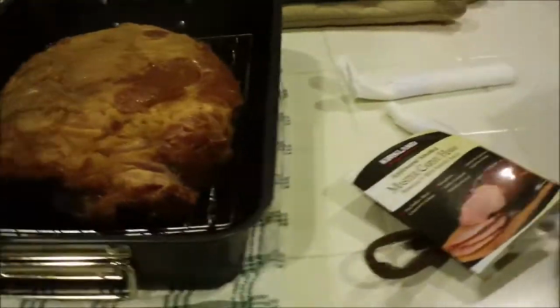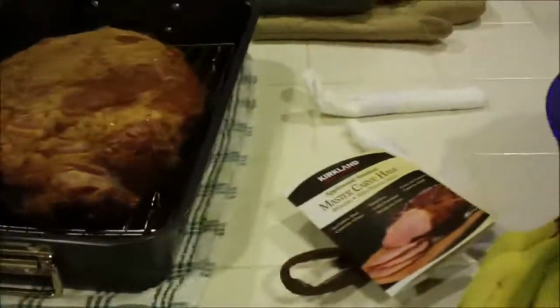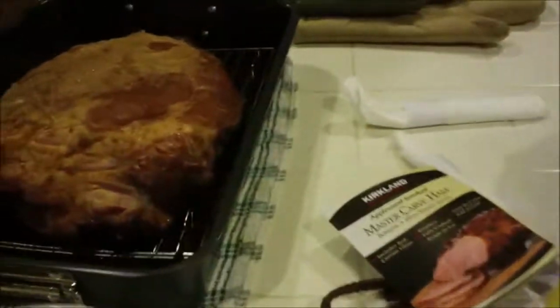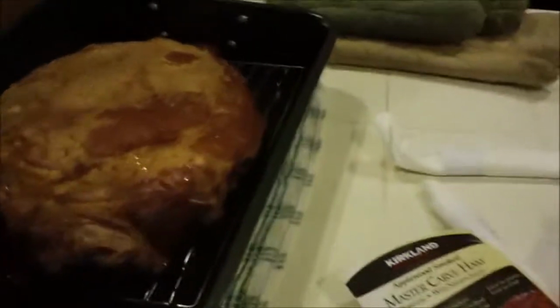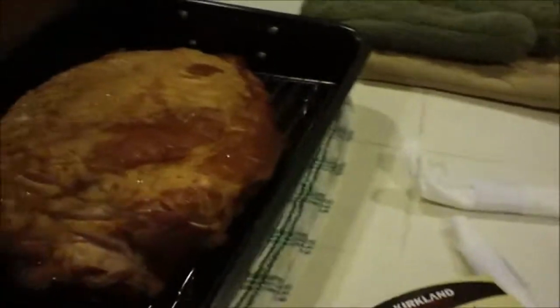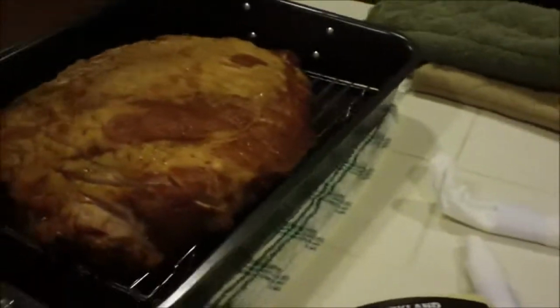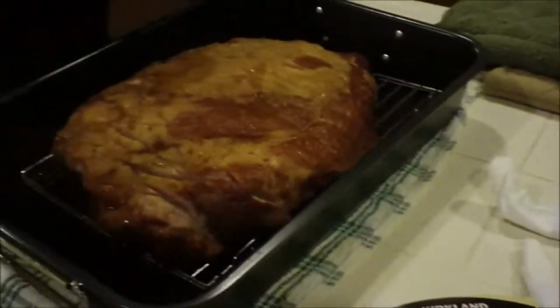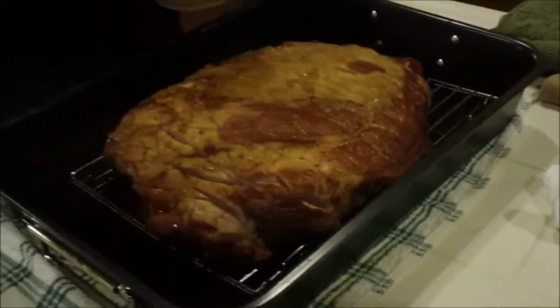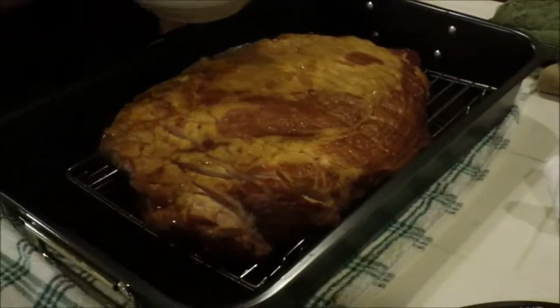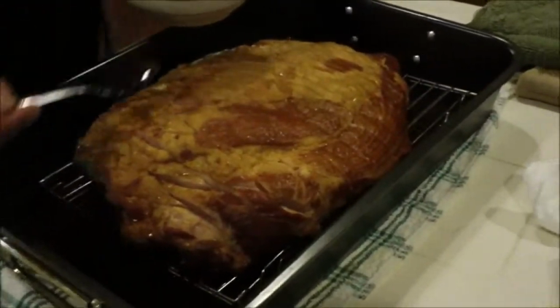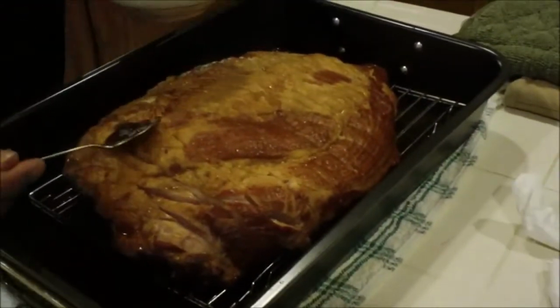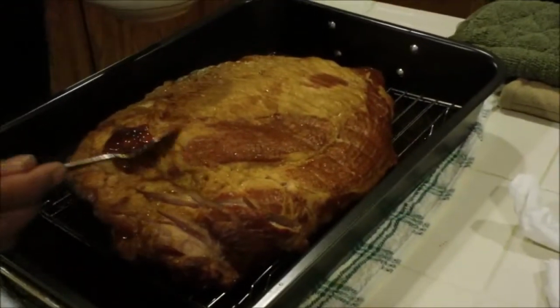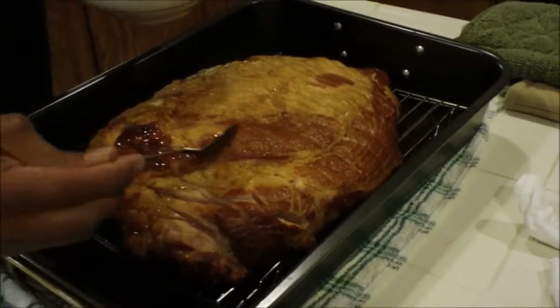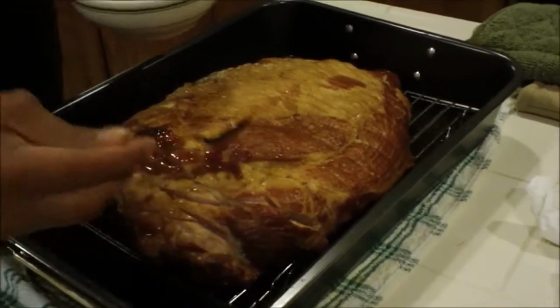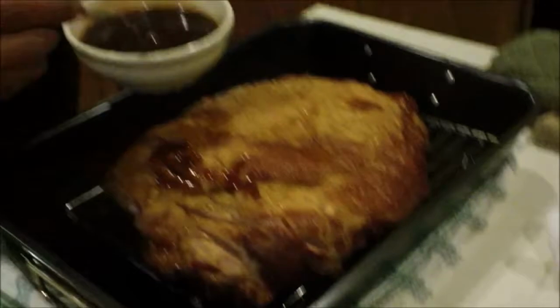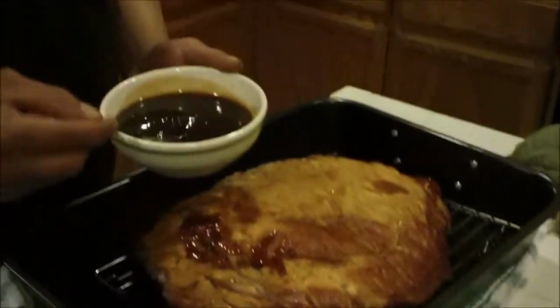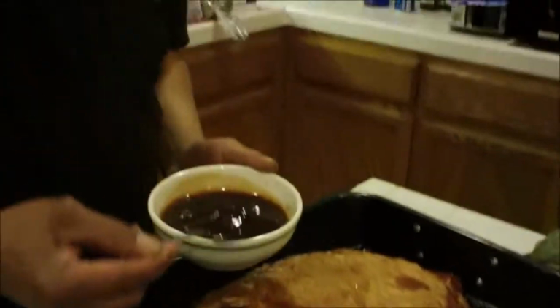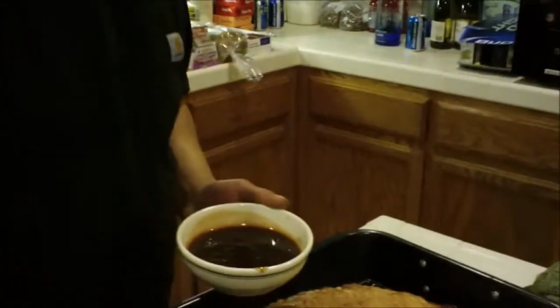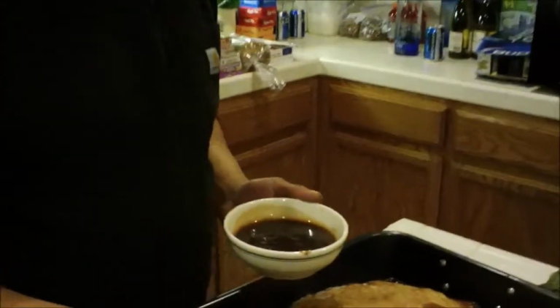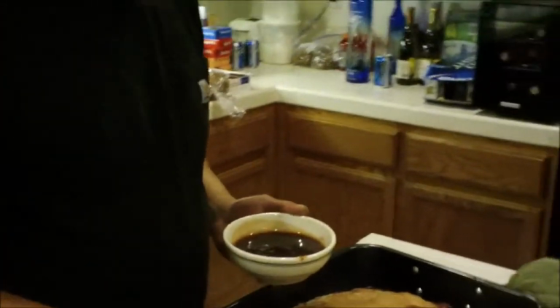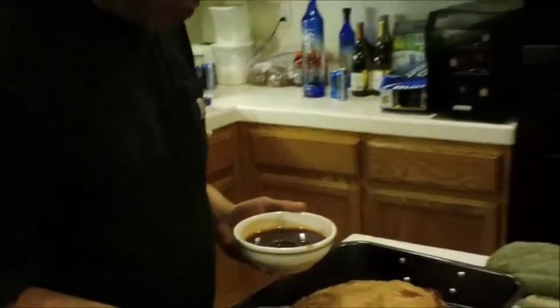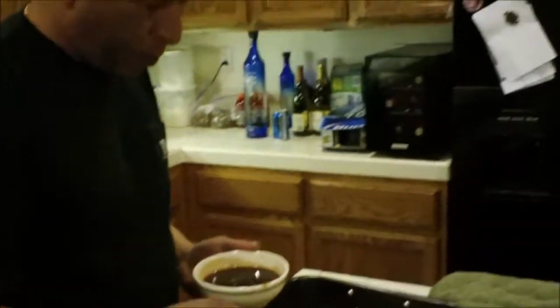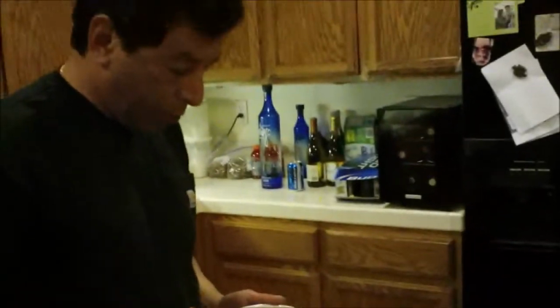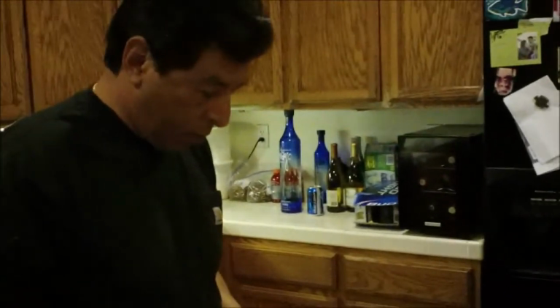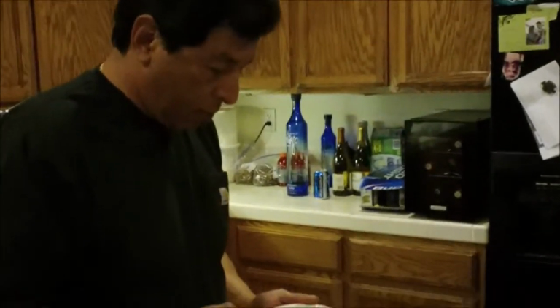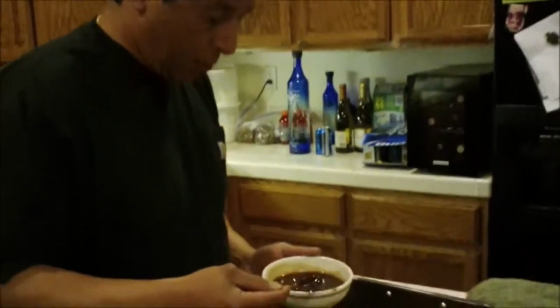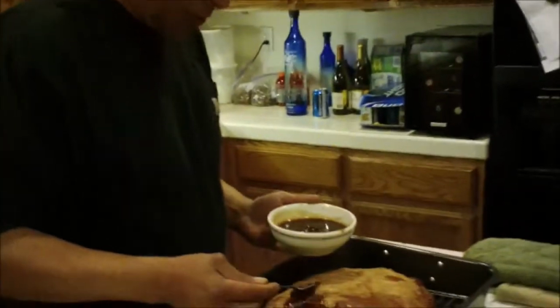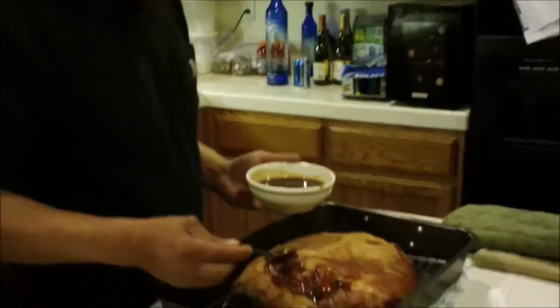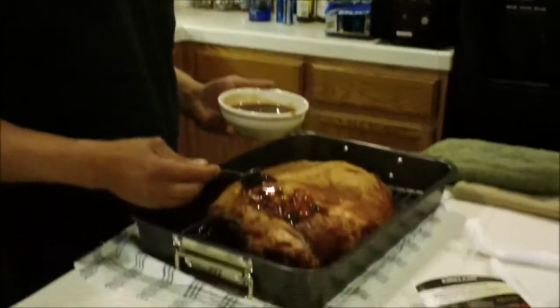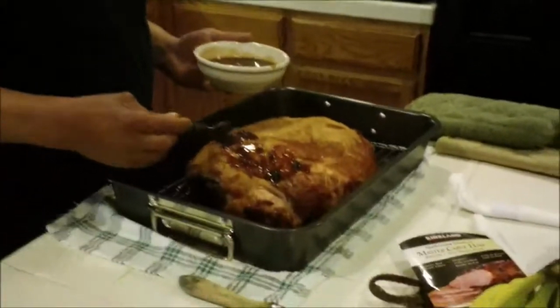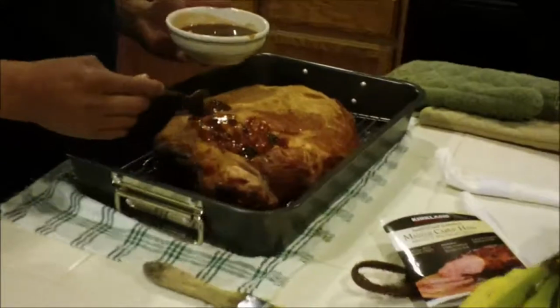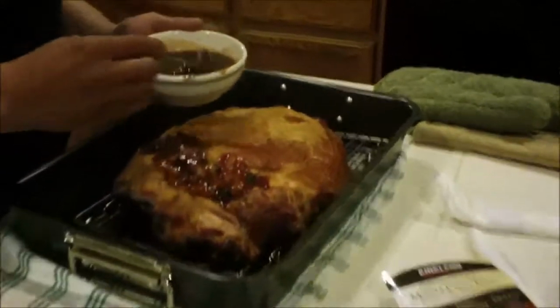Going to glaze her up and put her in open, uncovered. Man, if this don't make you hungry, you ain't alive. Look at that.